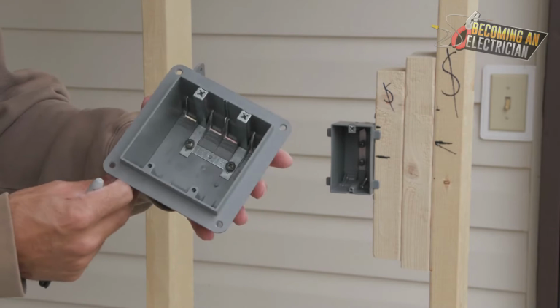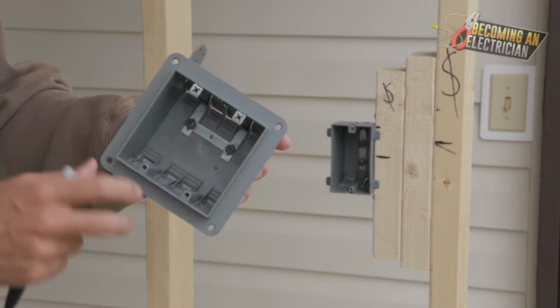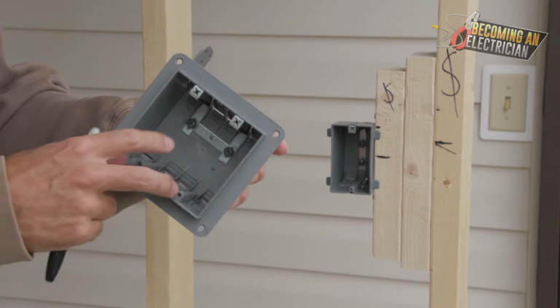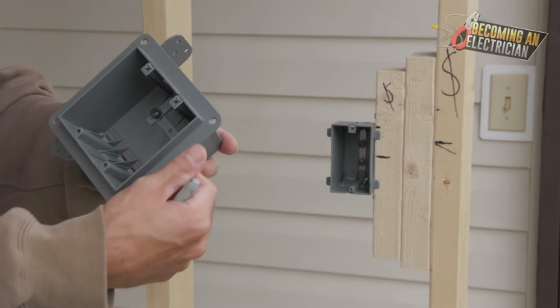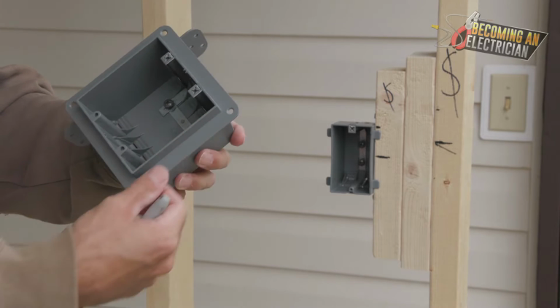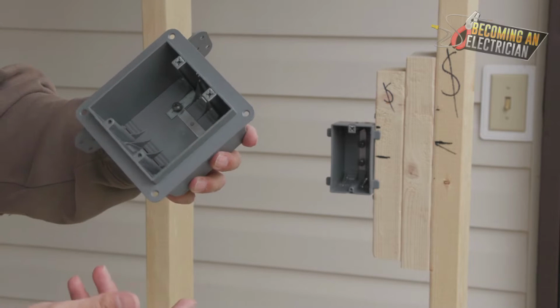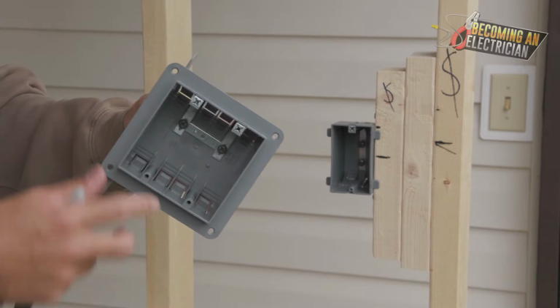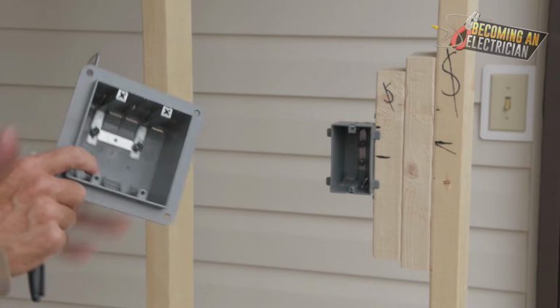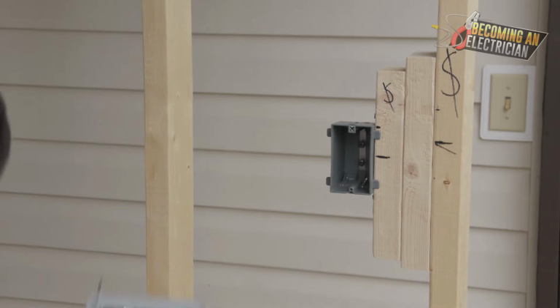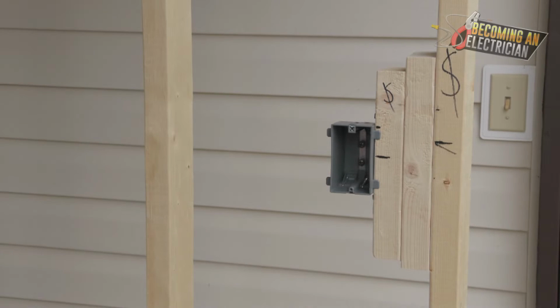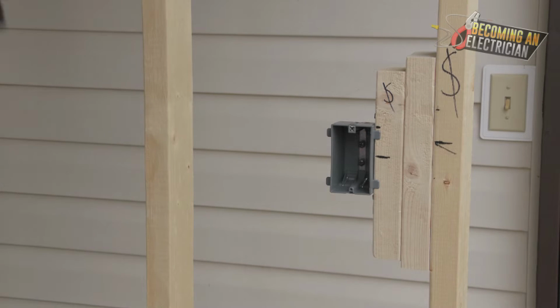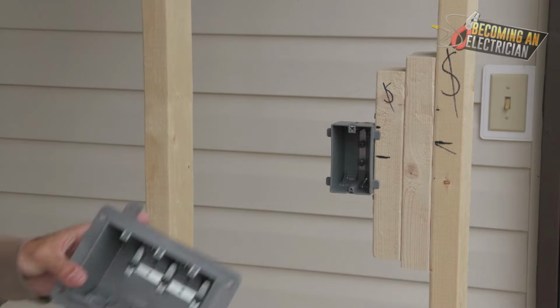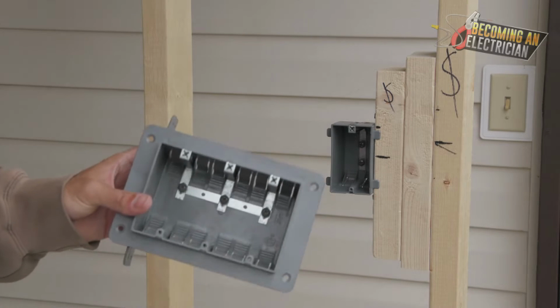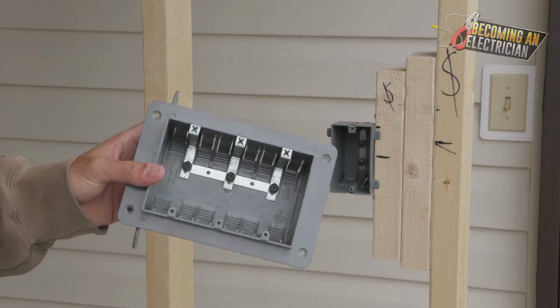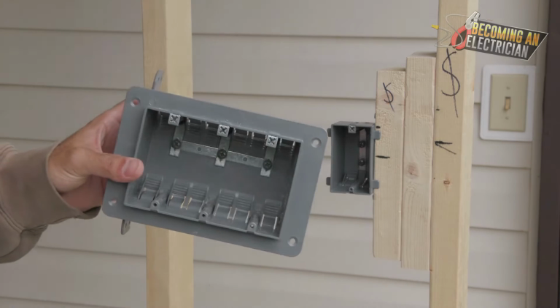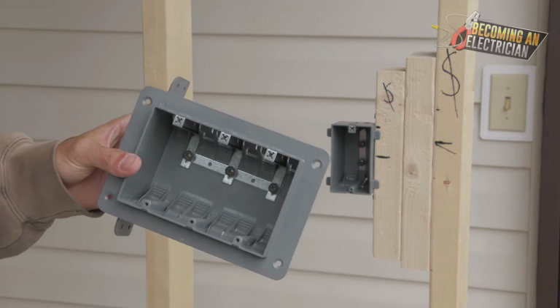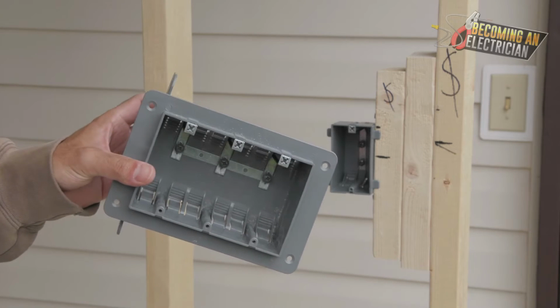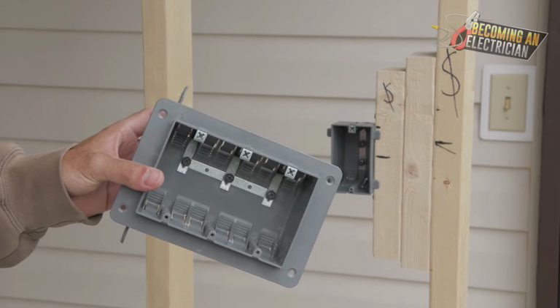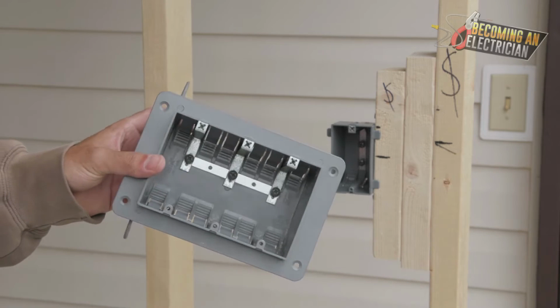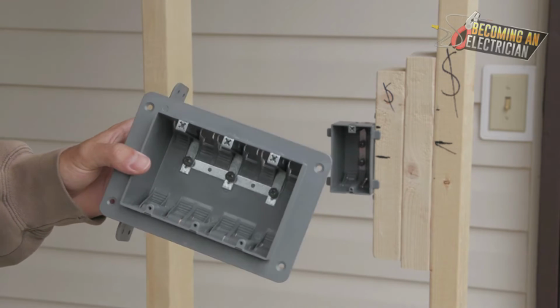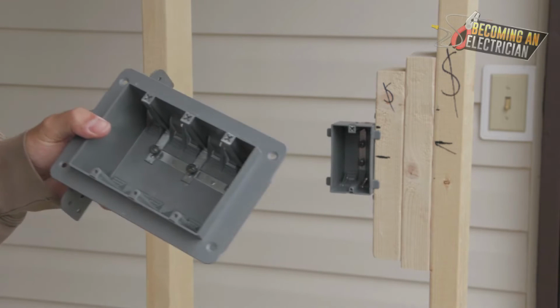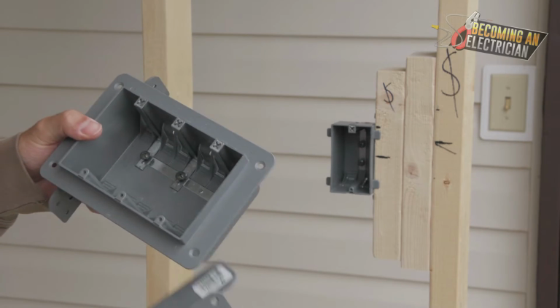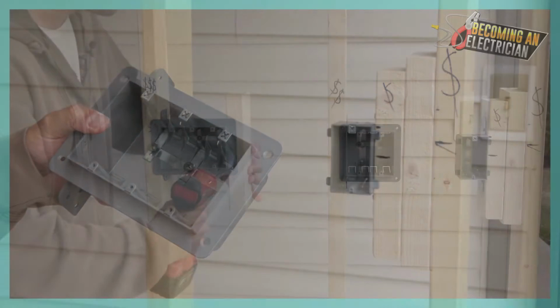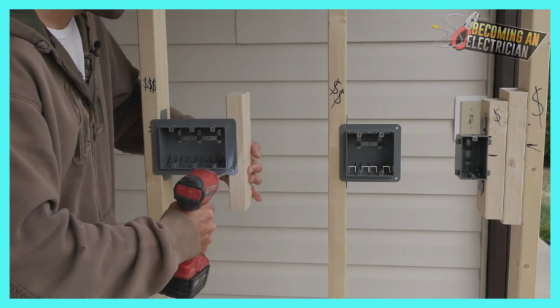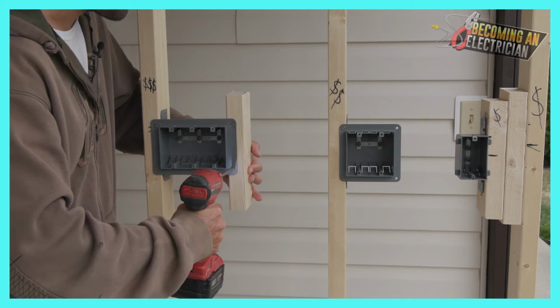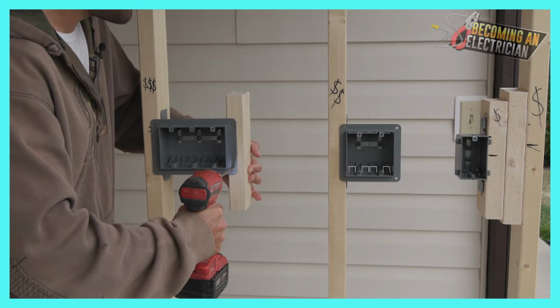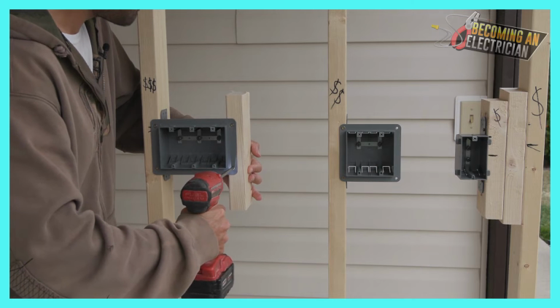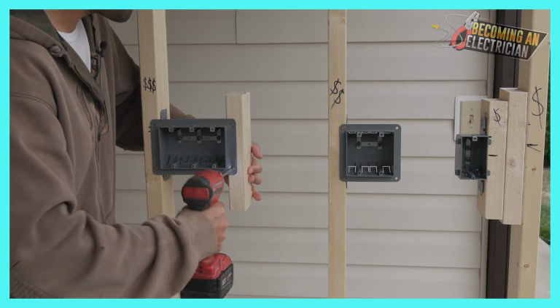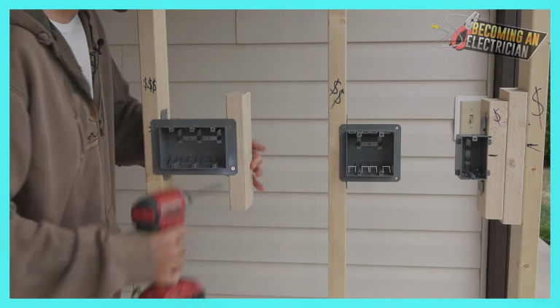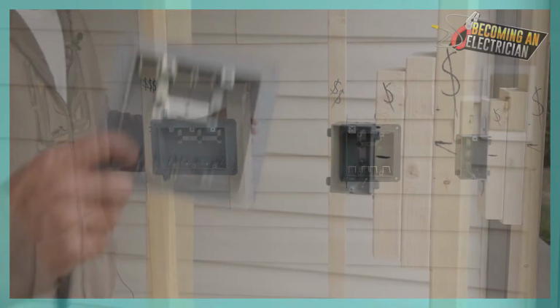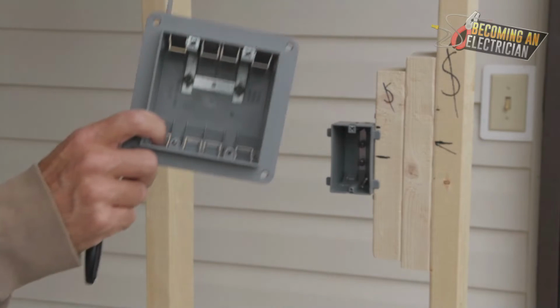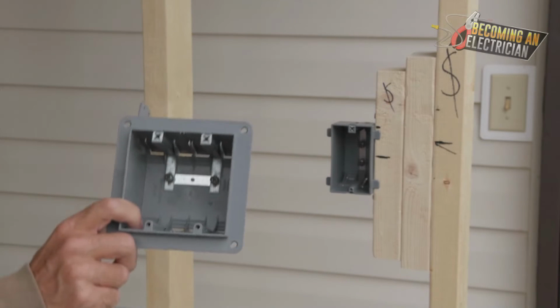Two-gang boxes do not need to be supported on two sides. When you have a three-gang — which will be covered in an upcoming video — a three-gang allows three devices and you need another piece of wood on the other side to support it. But this video focuses on the two-gang.